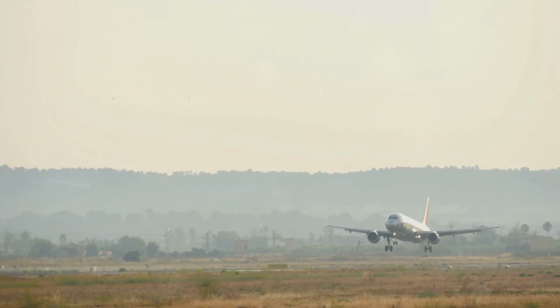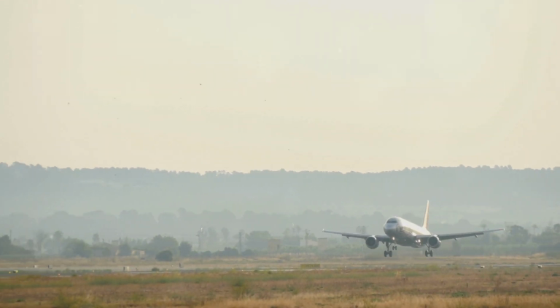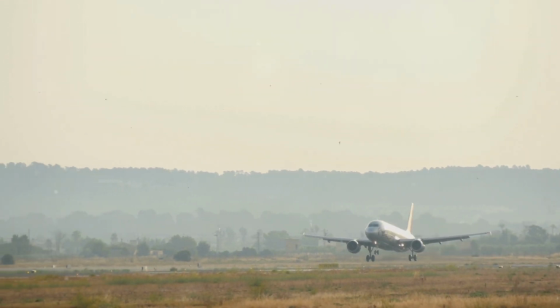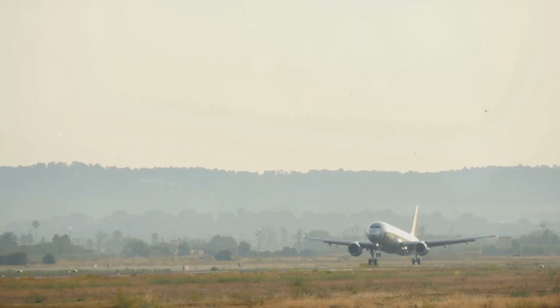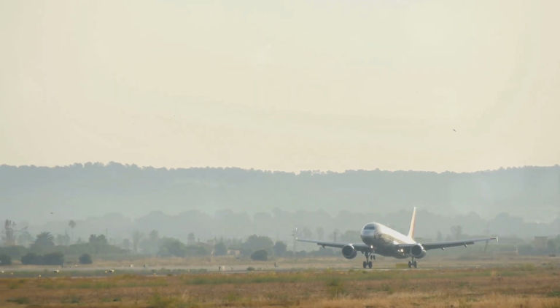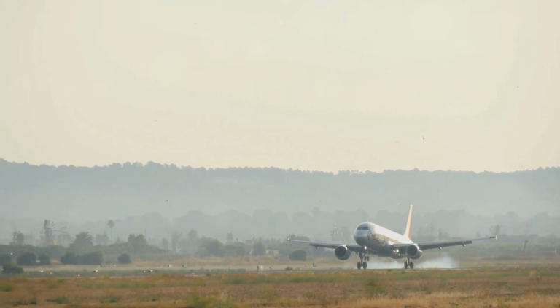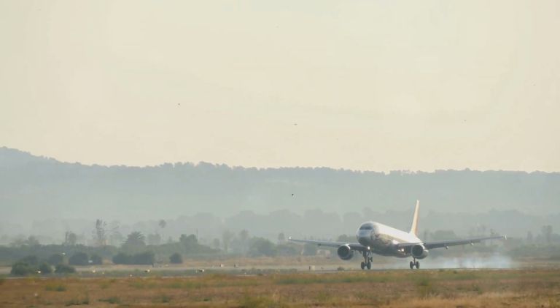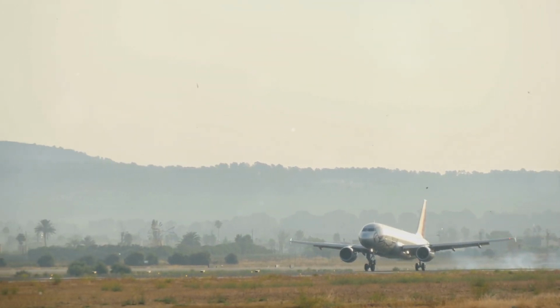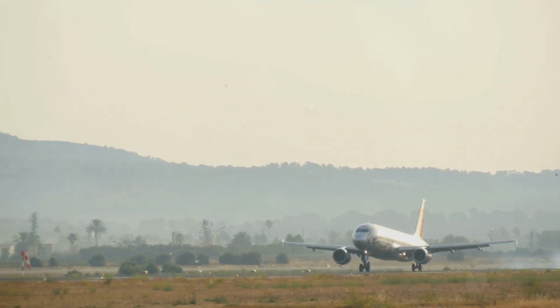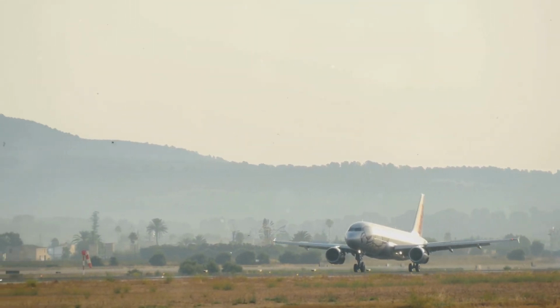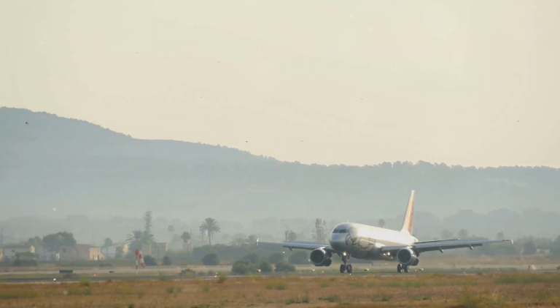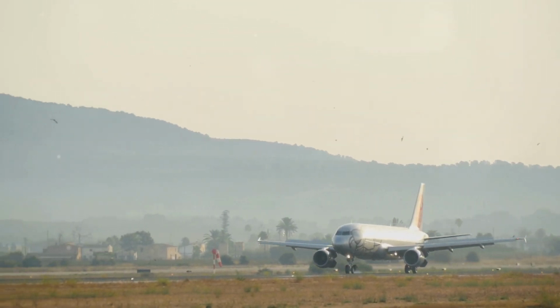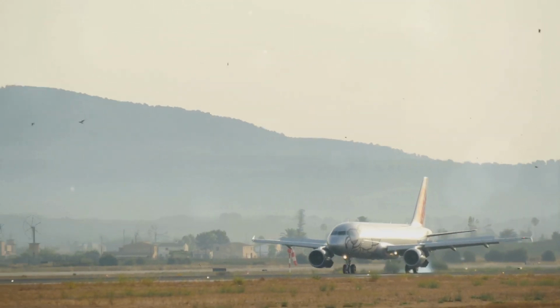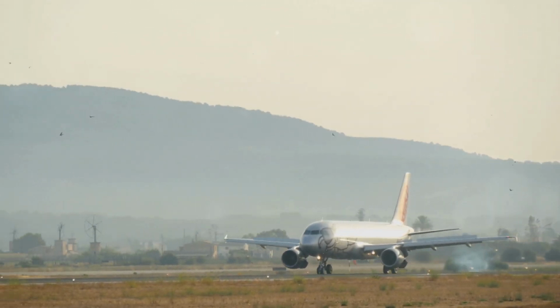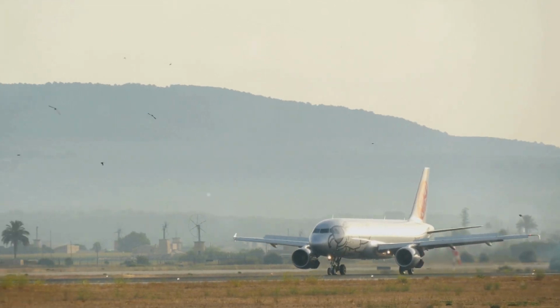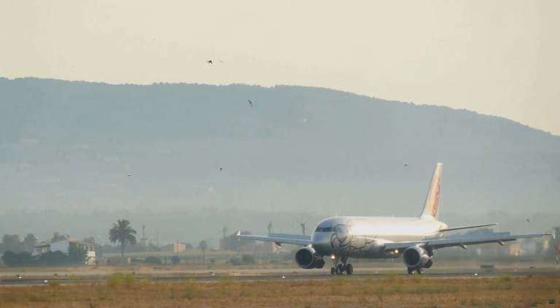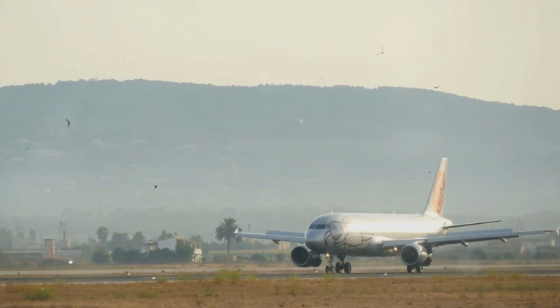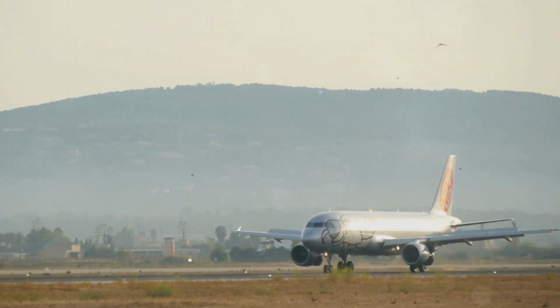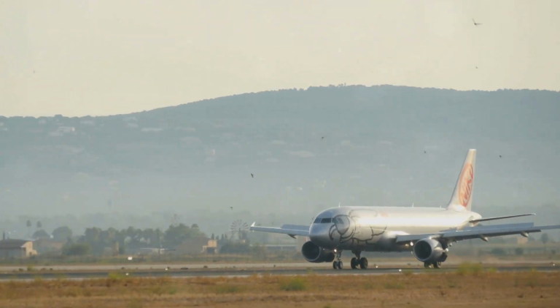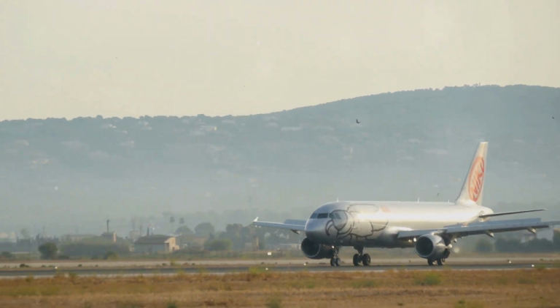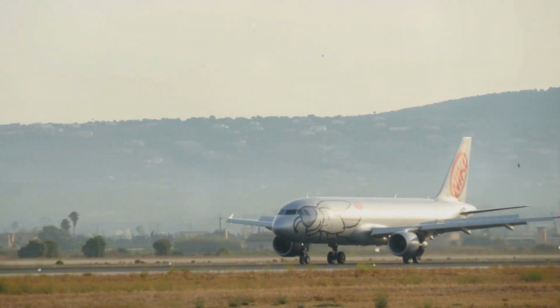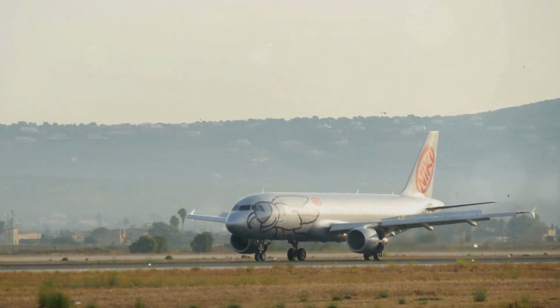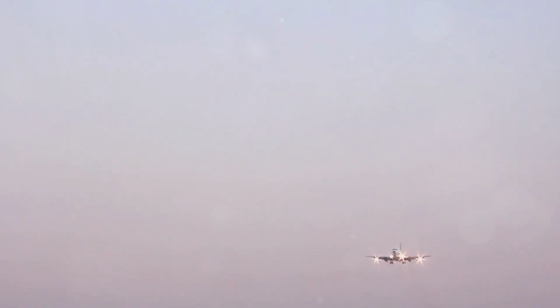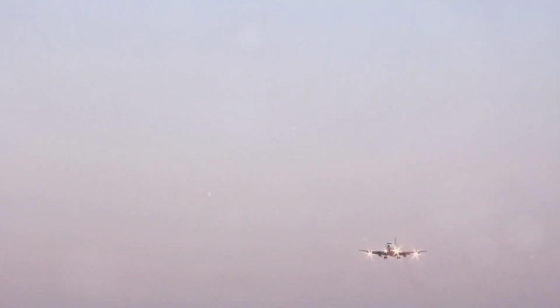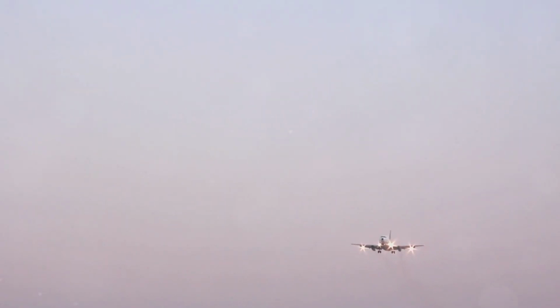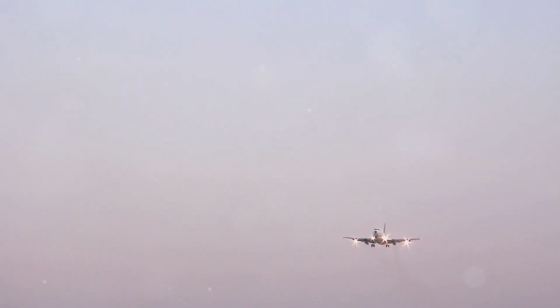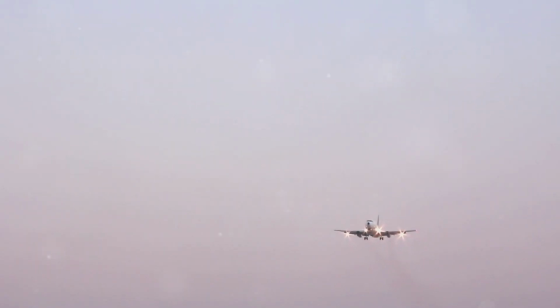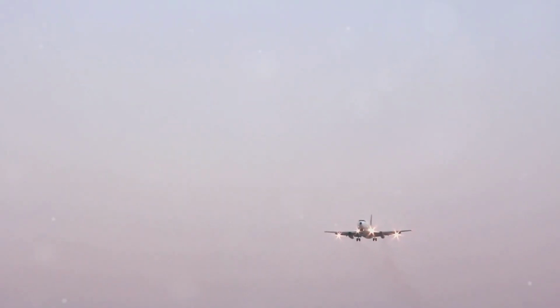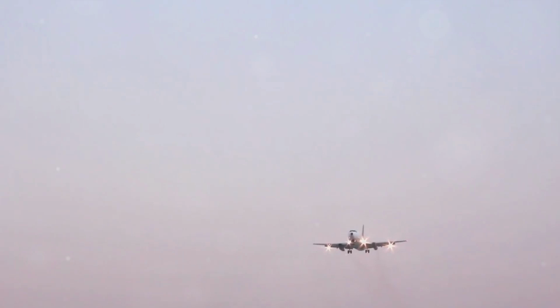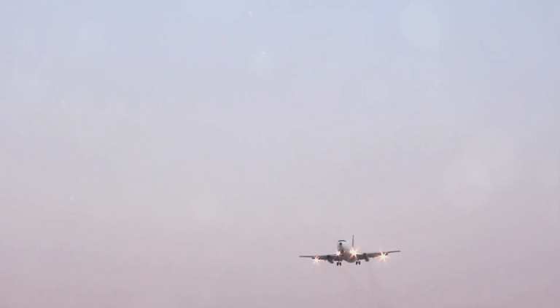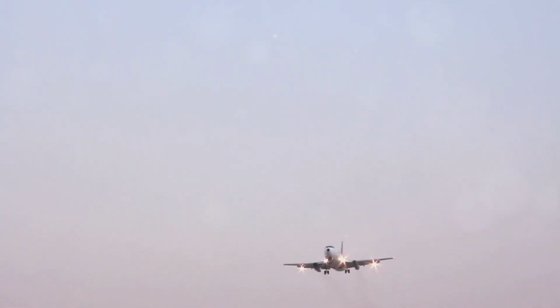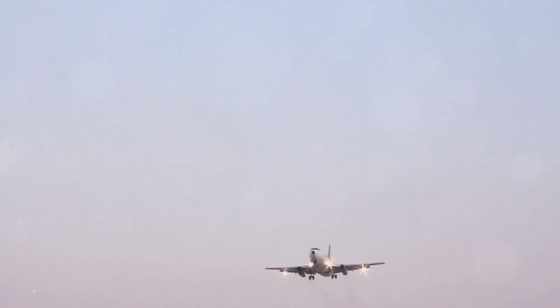Consequences of a hard landing include: first, aircraft damage — hard landings can result in costly repairs; second, injuries or fatalities — in severe cases, hard landings can cause harm to passengers and crew; and third, runway excursions — veering off the runway during landing.